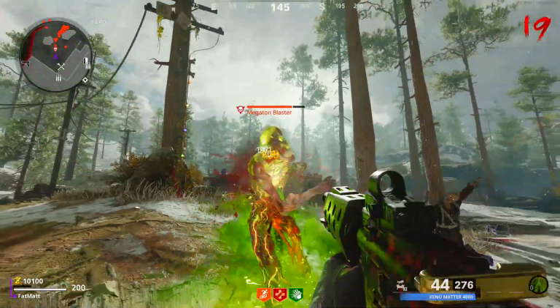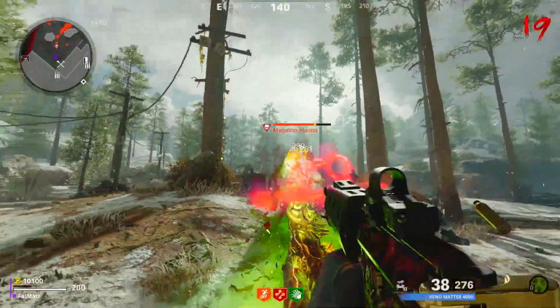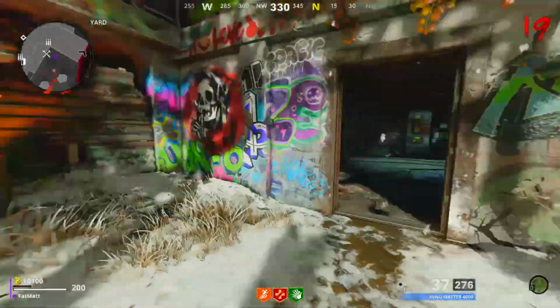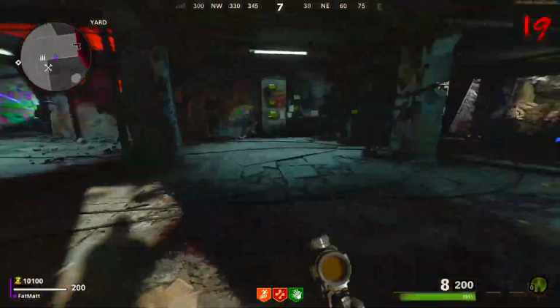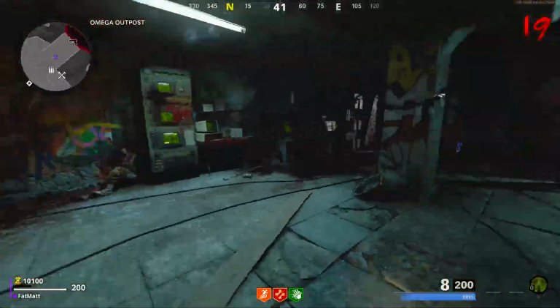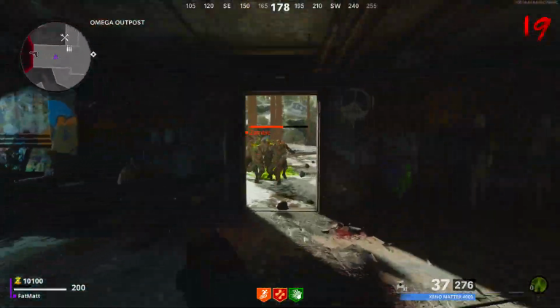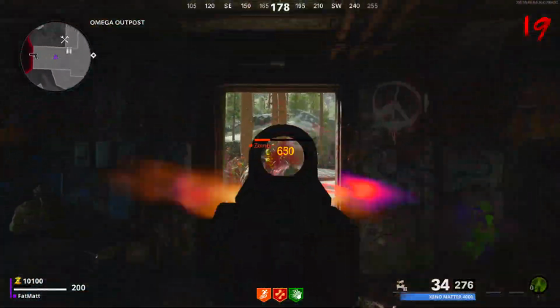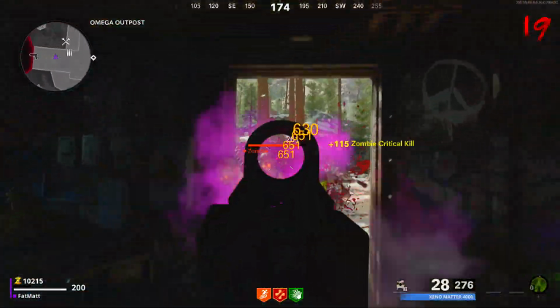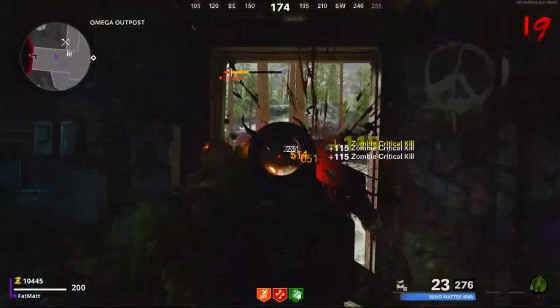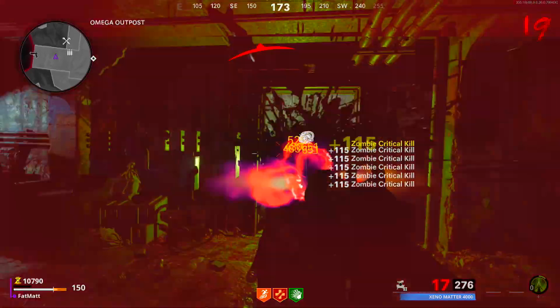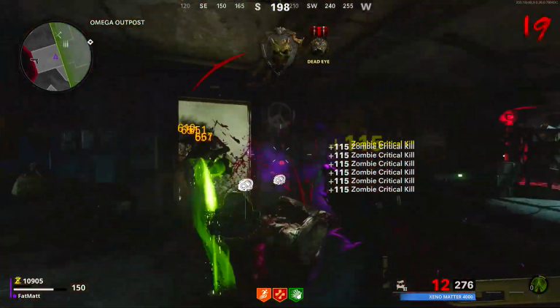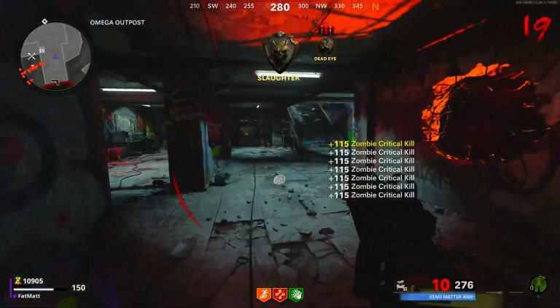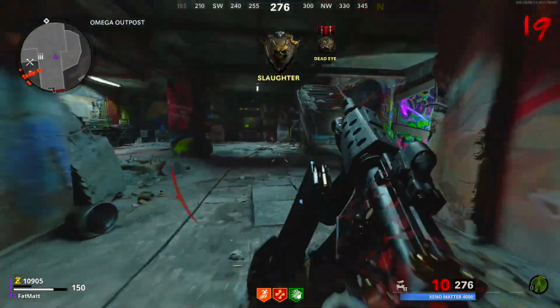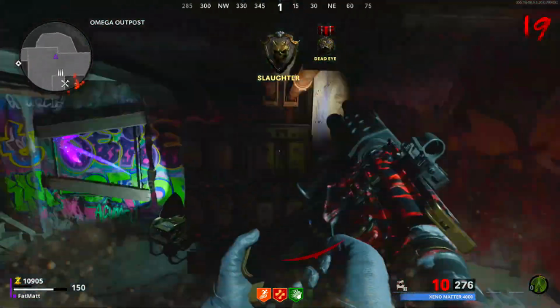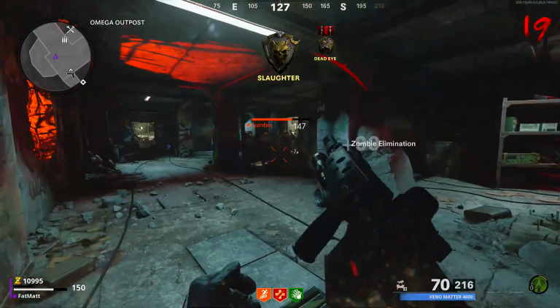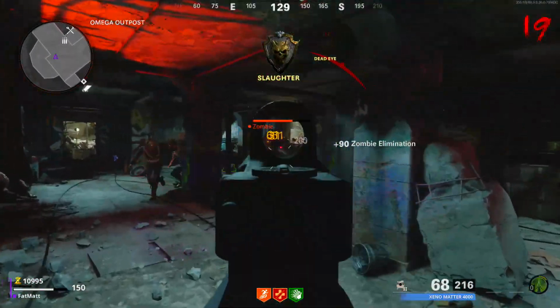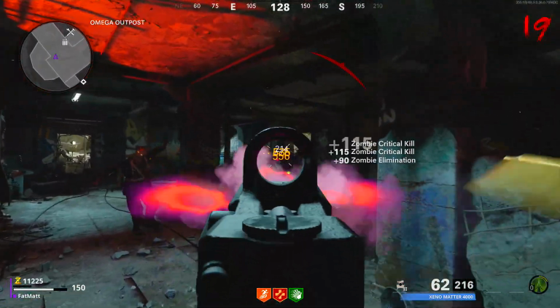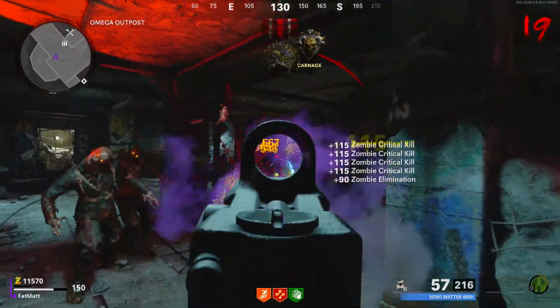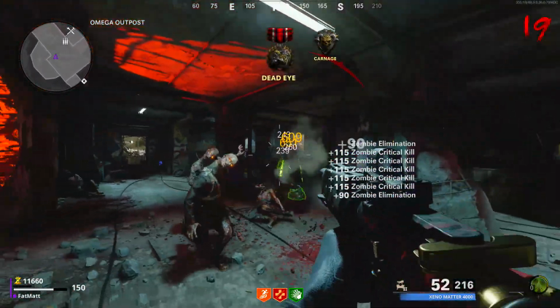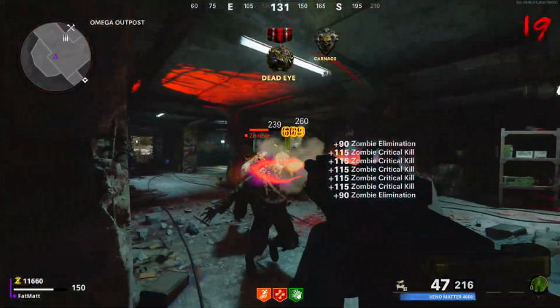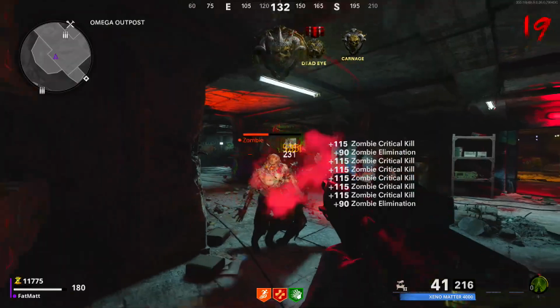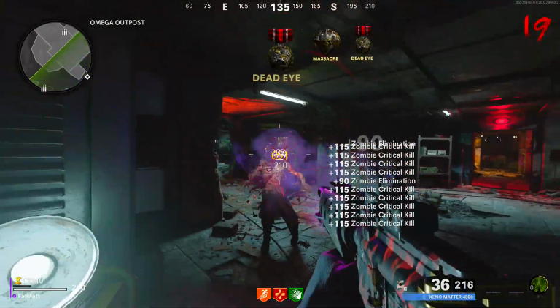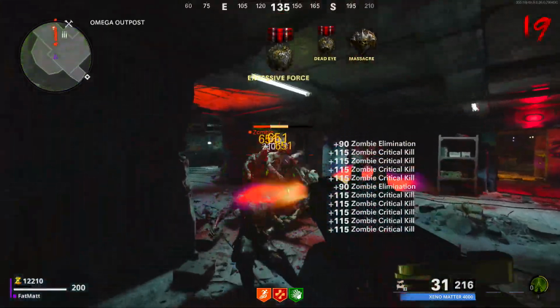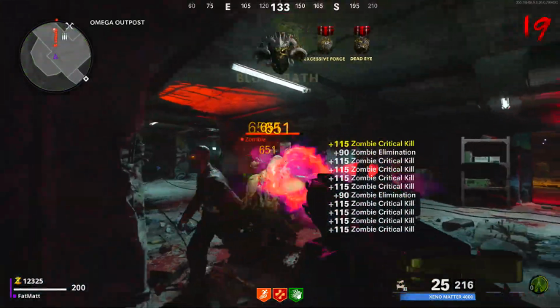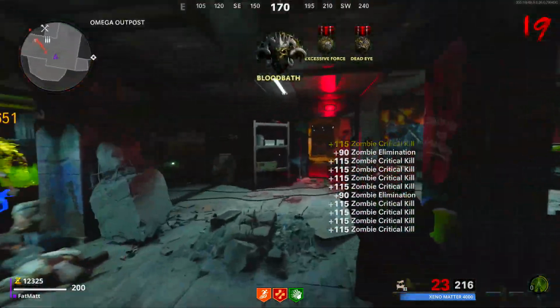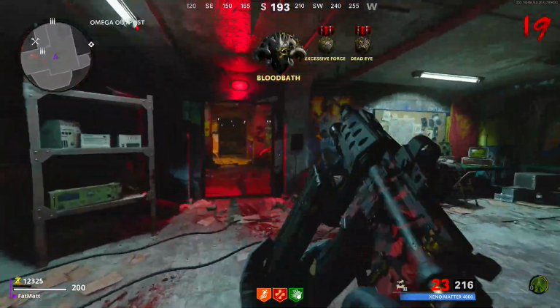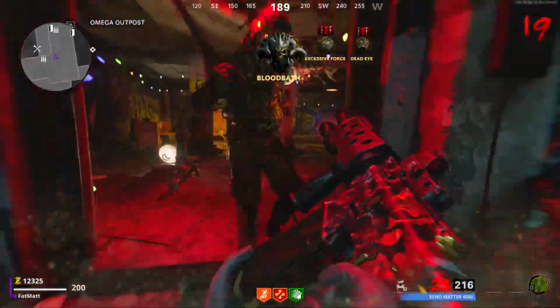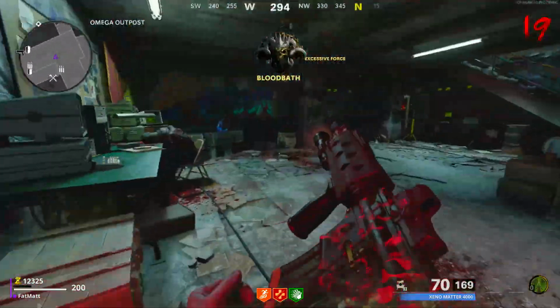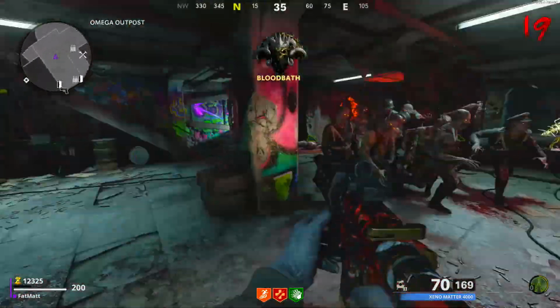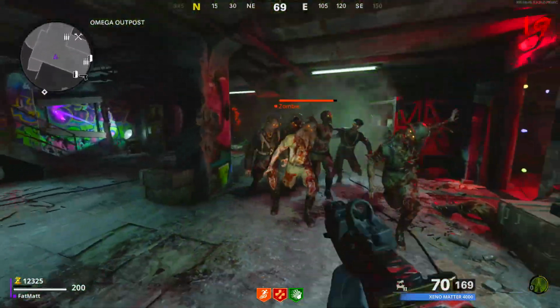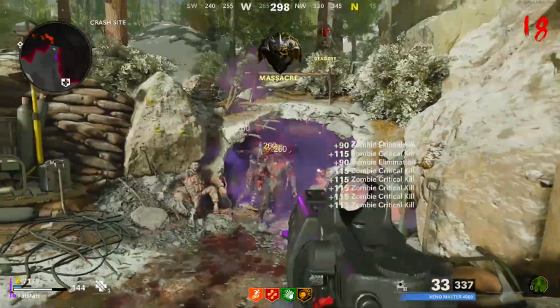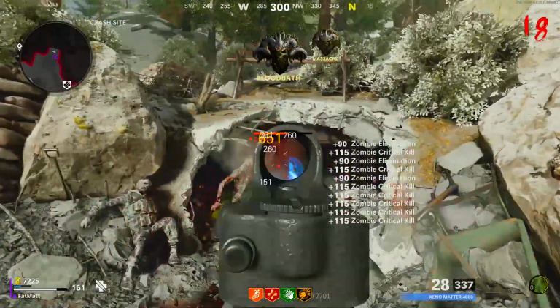The next place on the list is the OG Nacht der Untoten totem building. The whole bottom floor isn't a bad training spot. Honestly it feels a lot more condensed and it's not as open as it once was, but it's a fun throwback to train here. It is very difficult but it is a fun training spot.